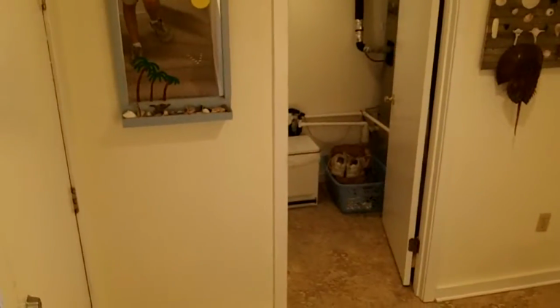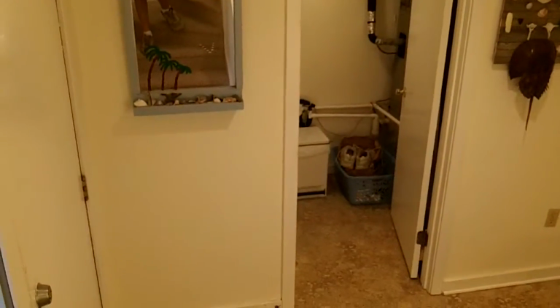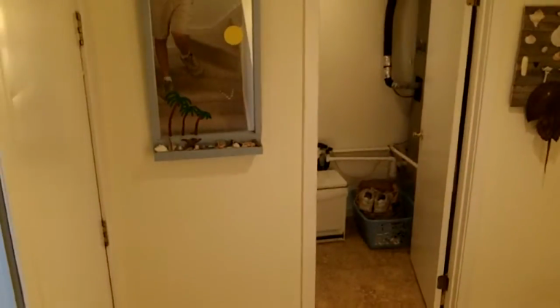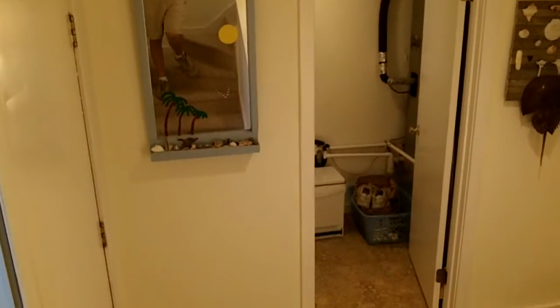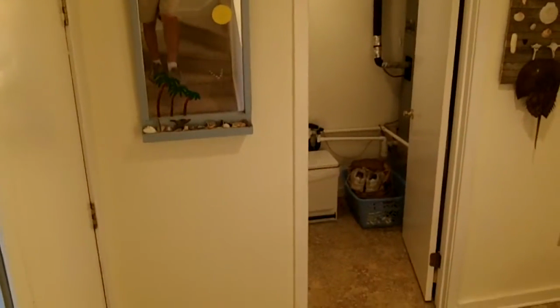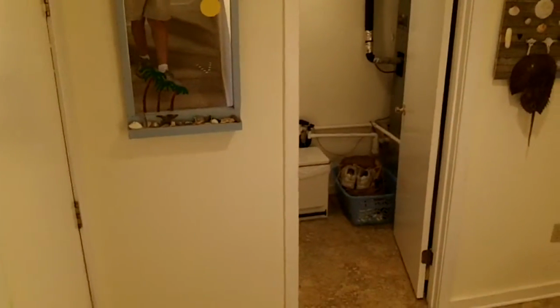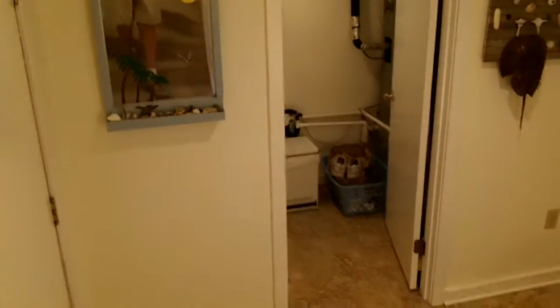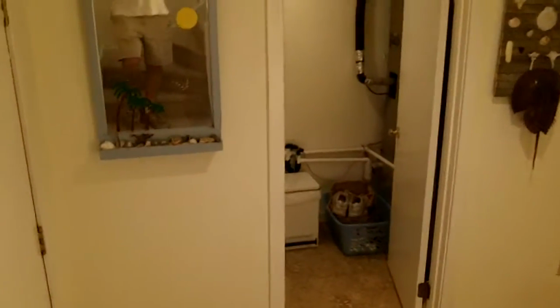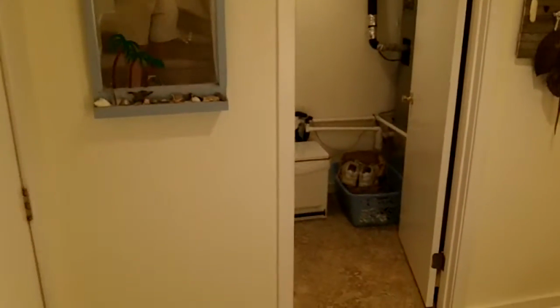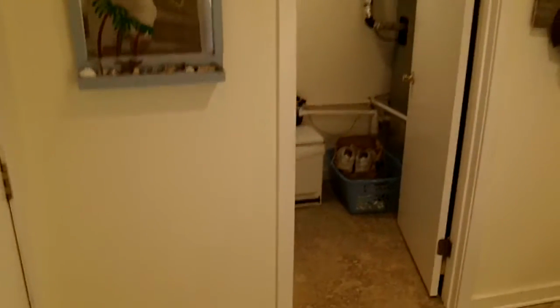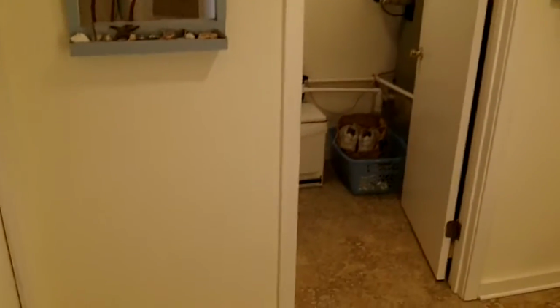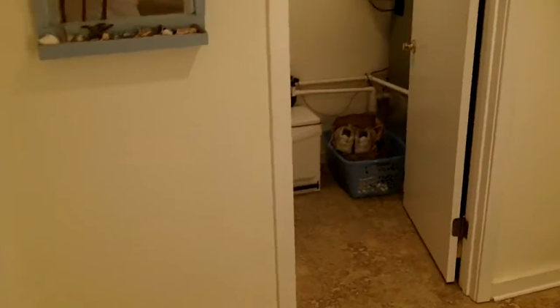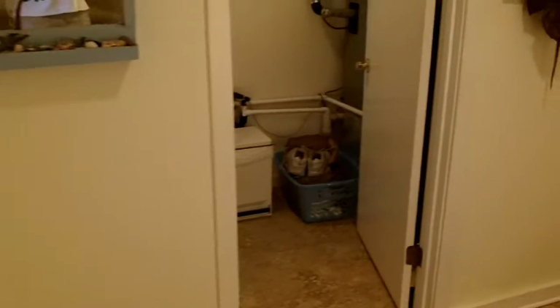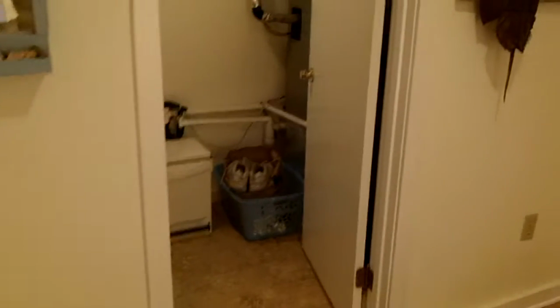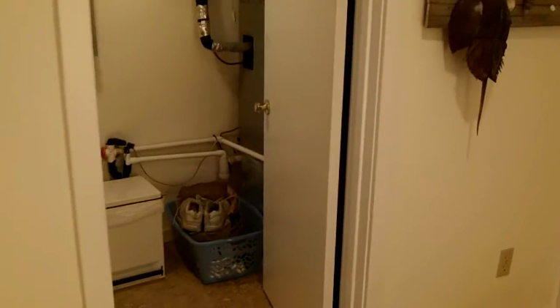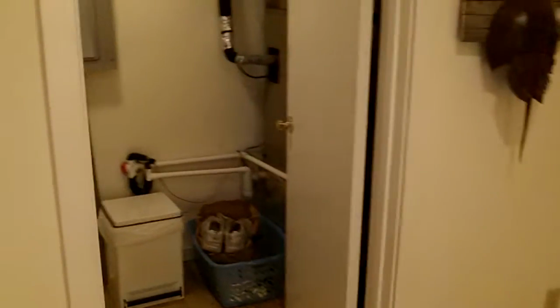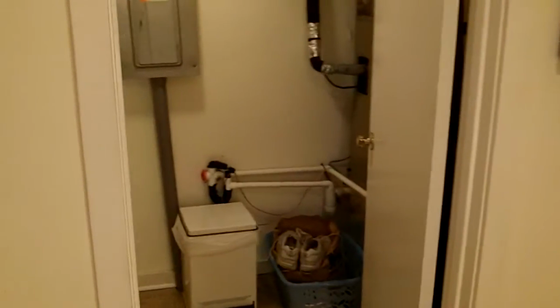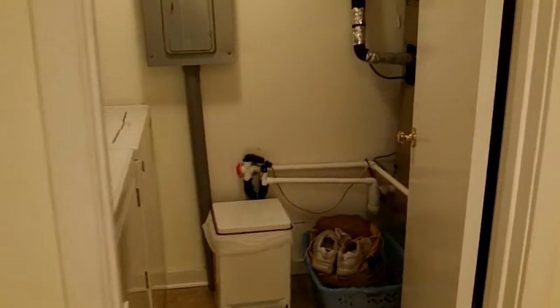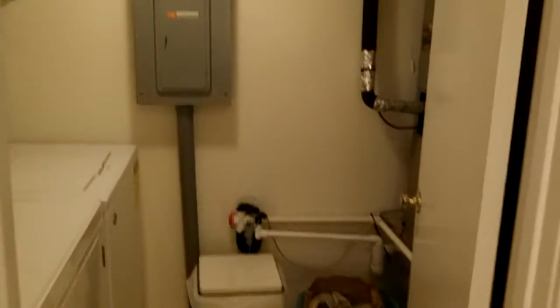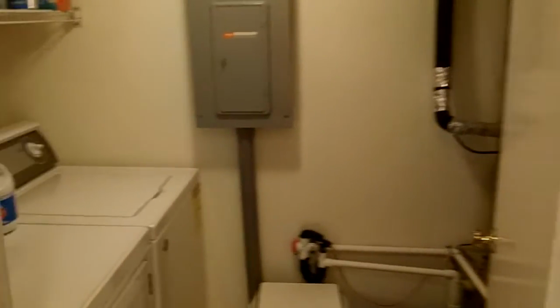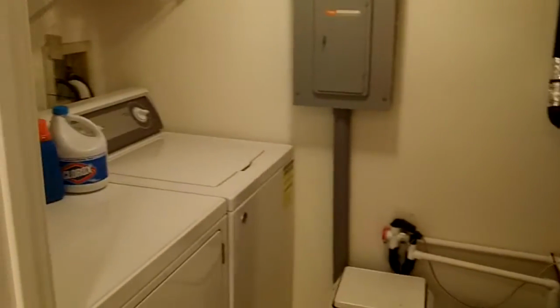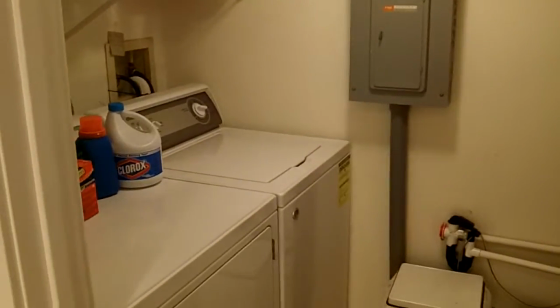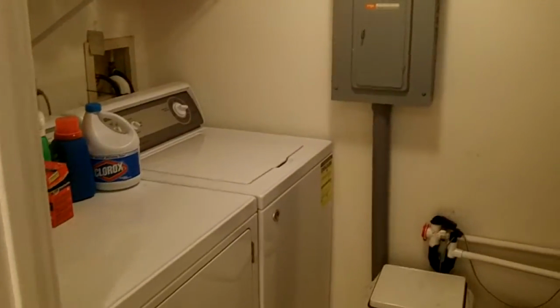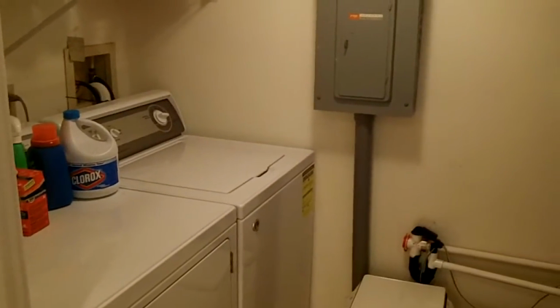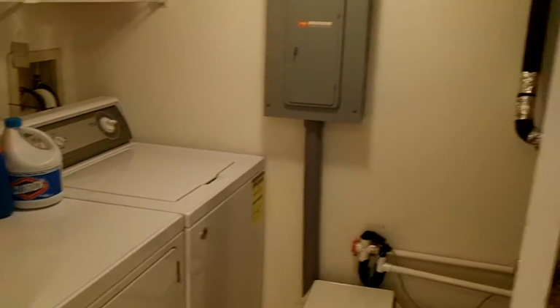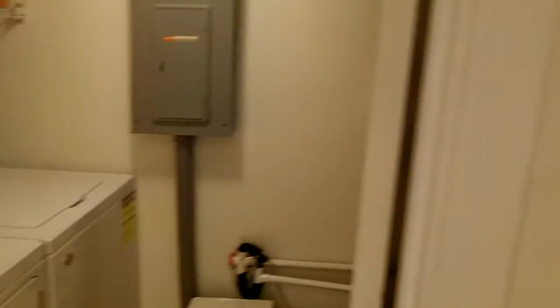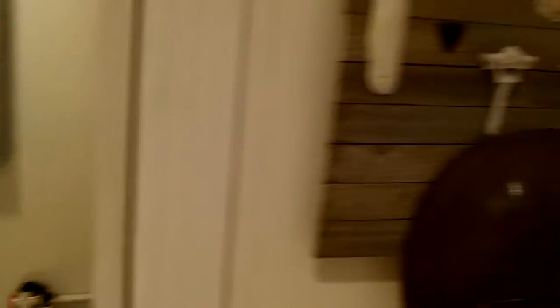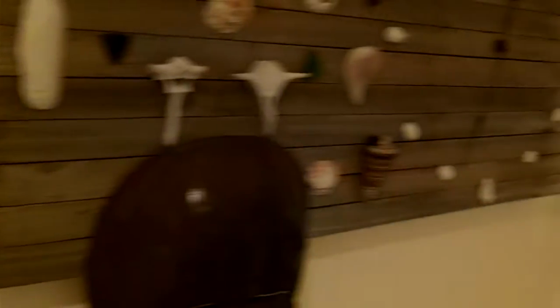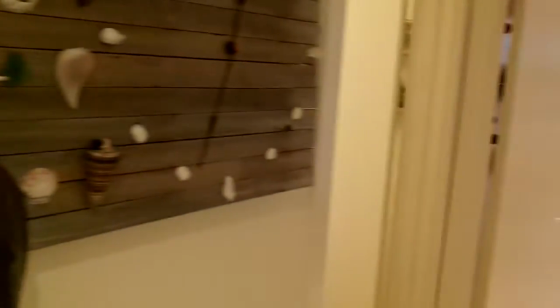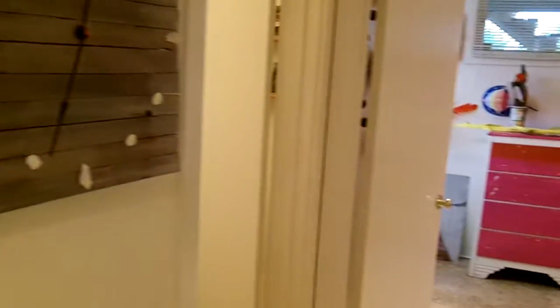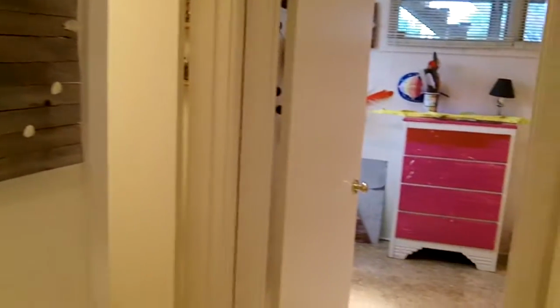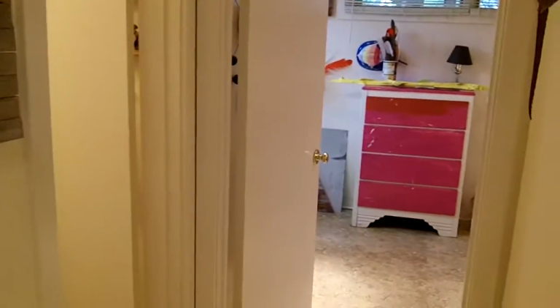We're down on the first floor of Unit 25 at Port Louis, and this is the lower level. It's a three-story unit. This is the laundry room here, and then we have the hallway here.